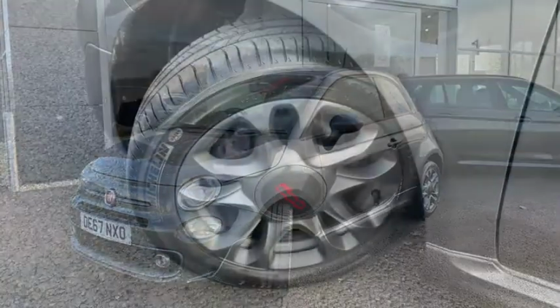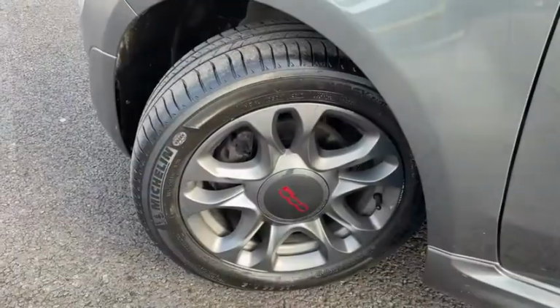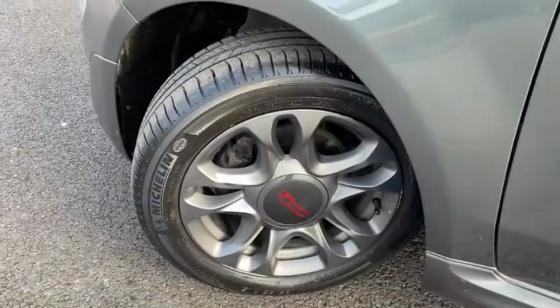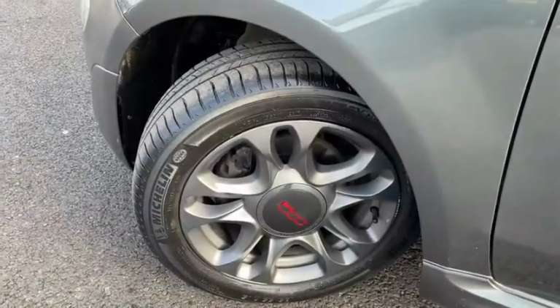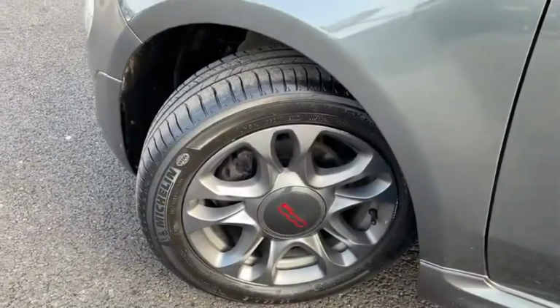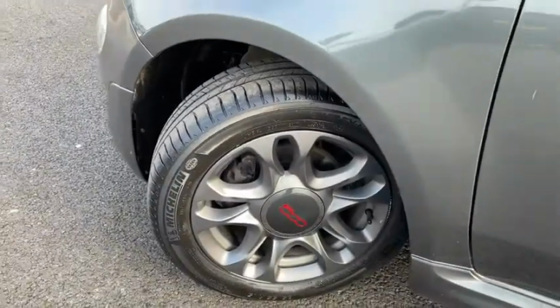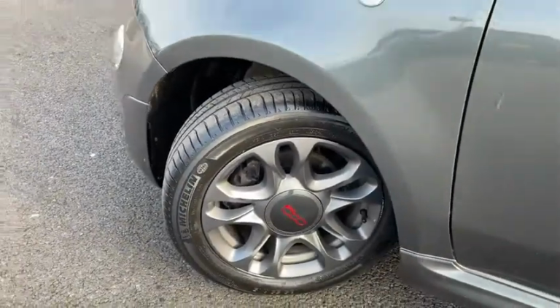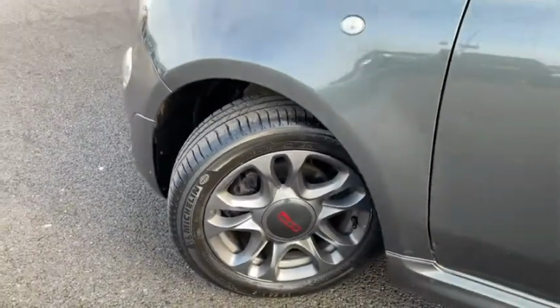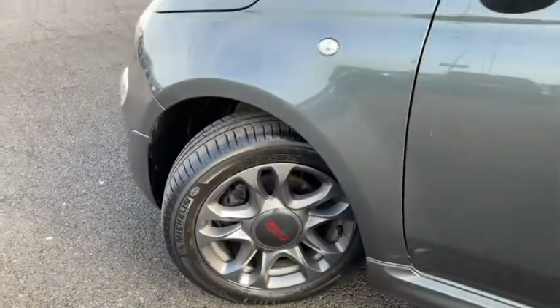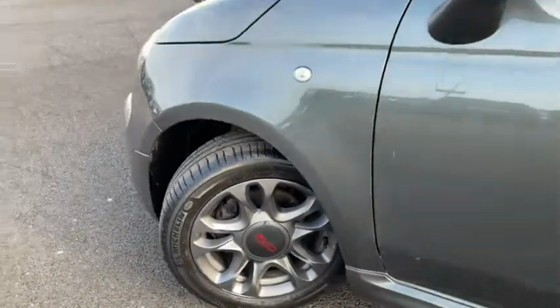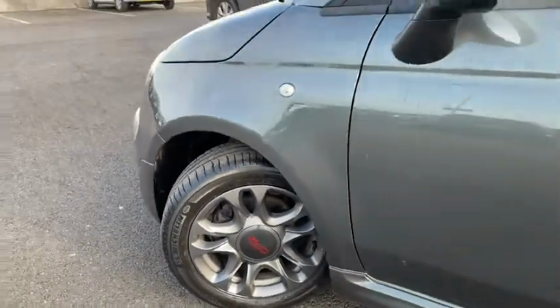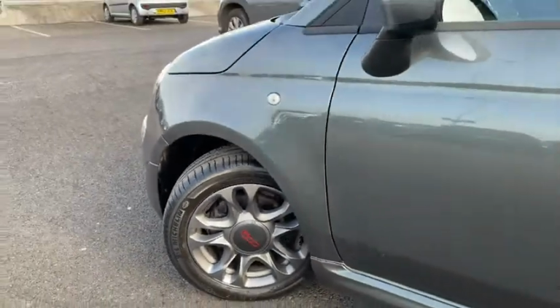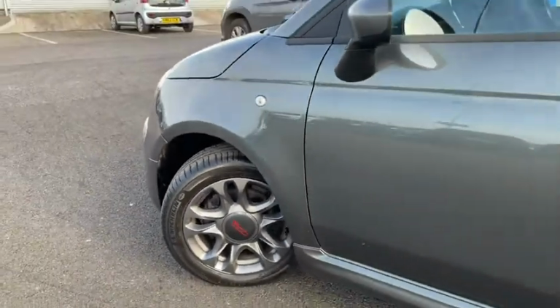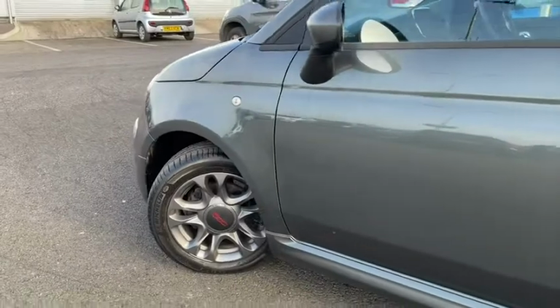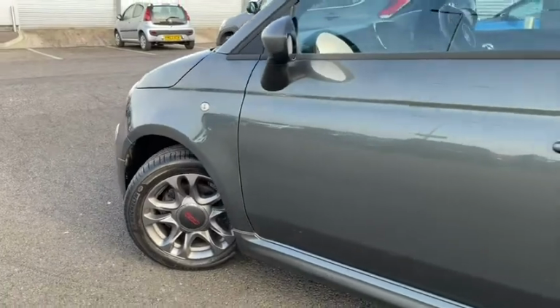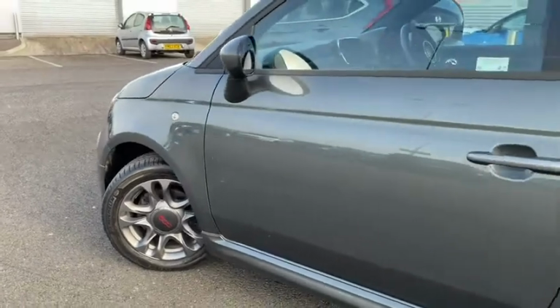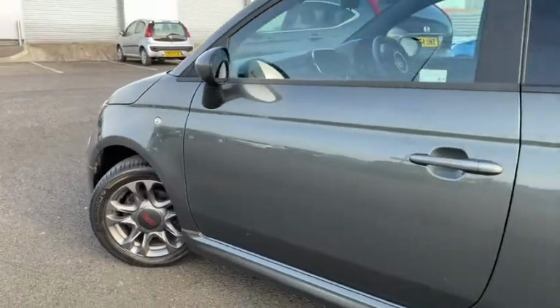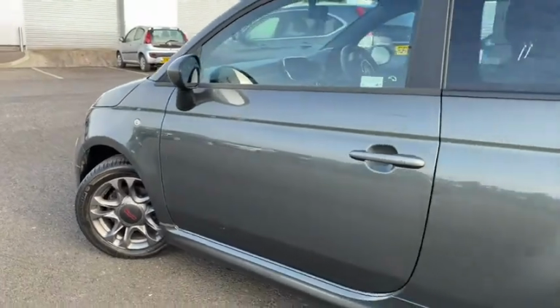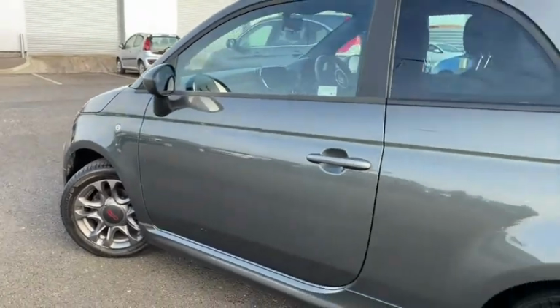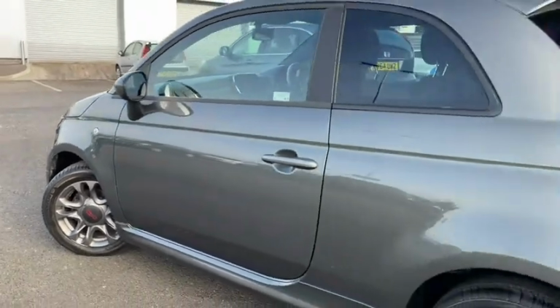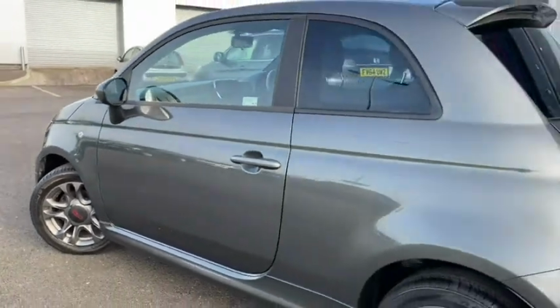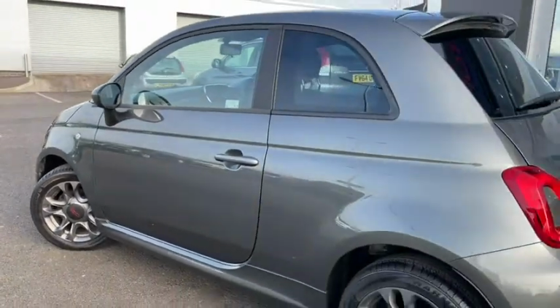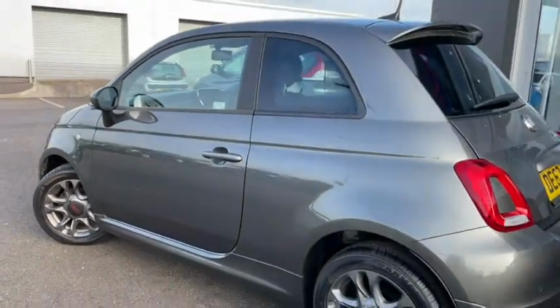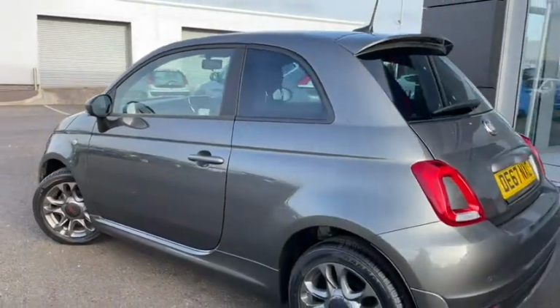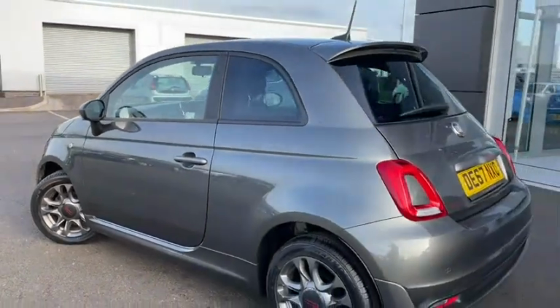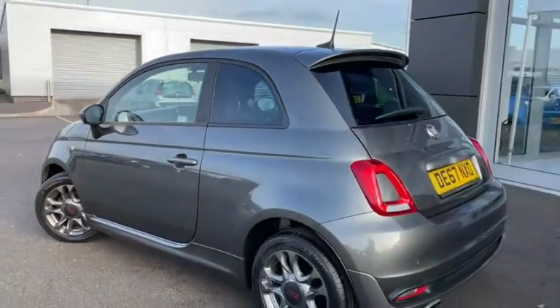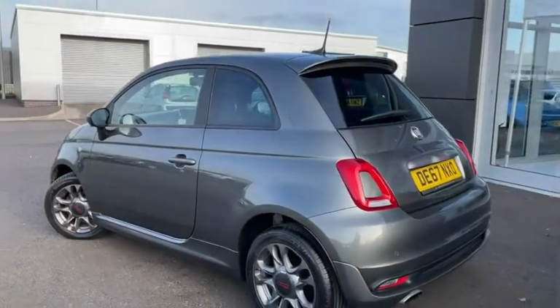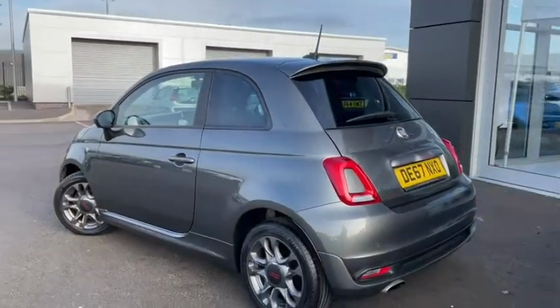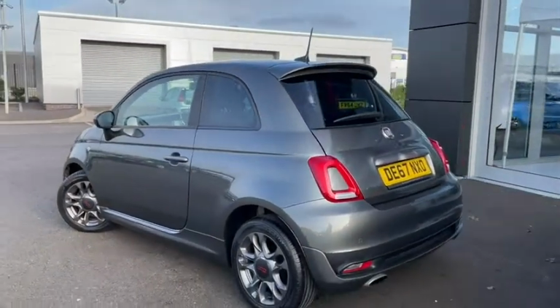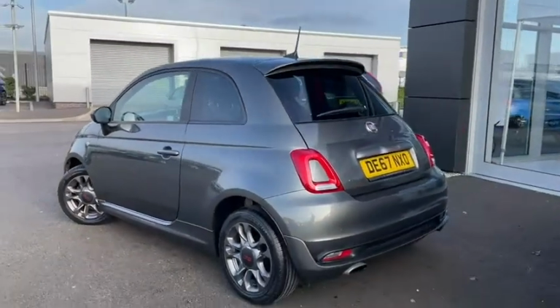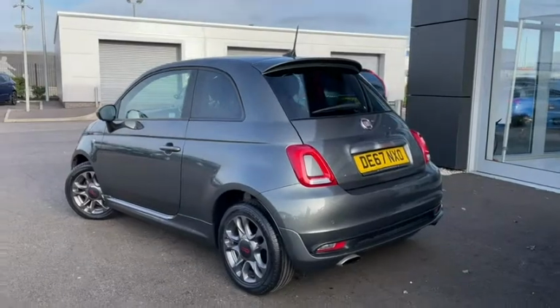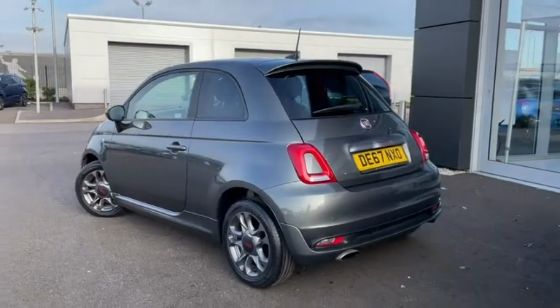To top it all off, this car is in exceptional condition throughout, so it's clearly been well looked after, and of course it's got that efficient low running cost like you'd expect from such a light vehicle.